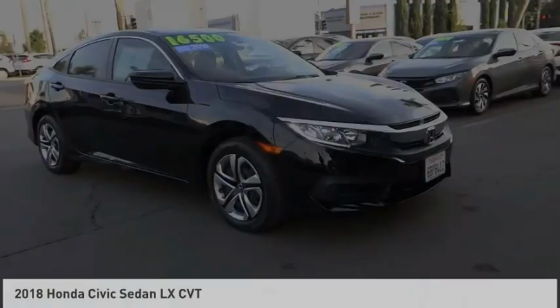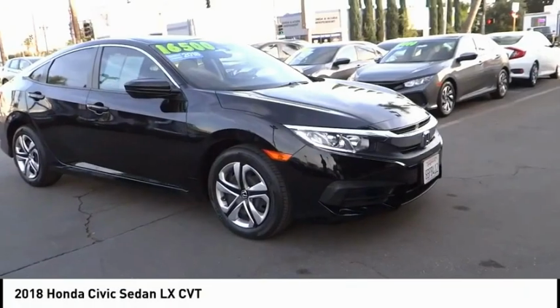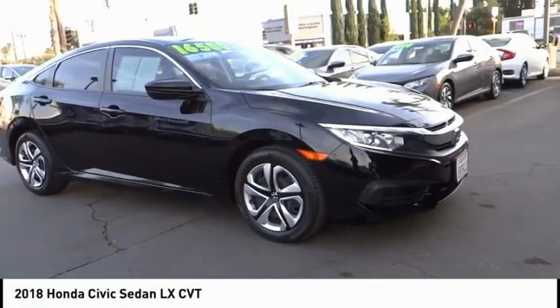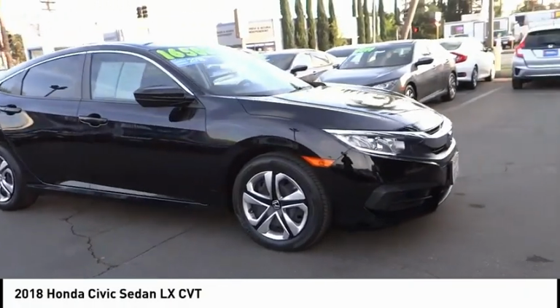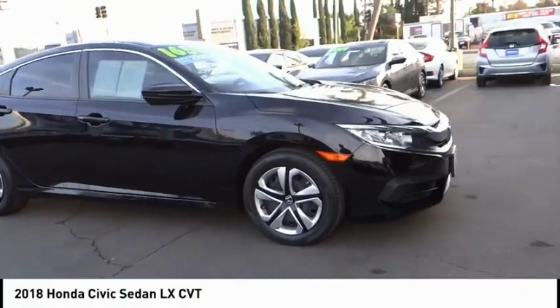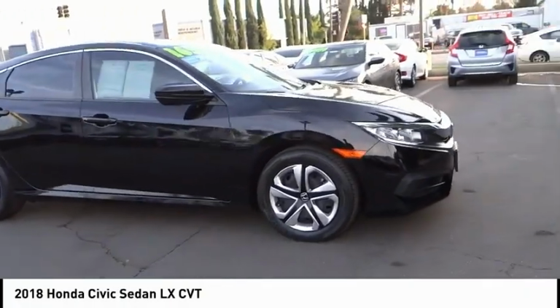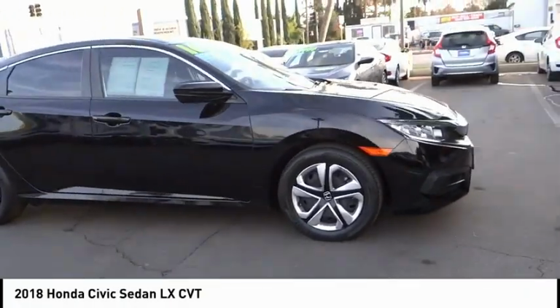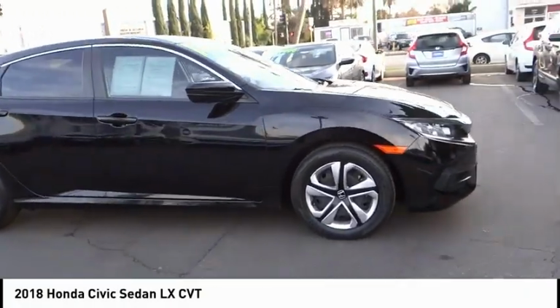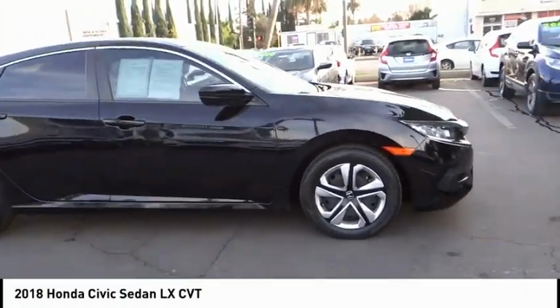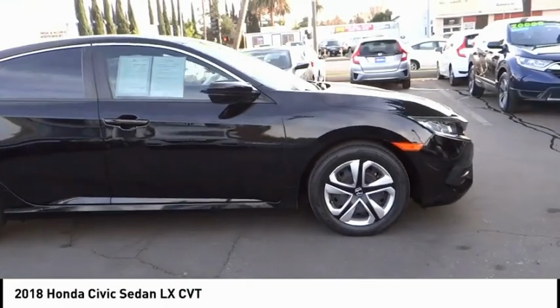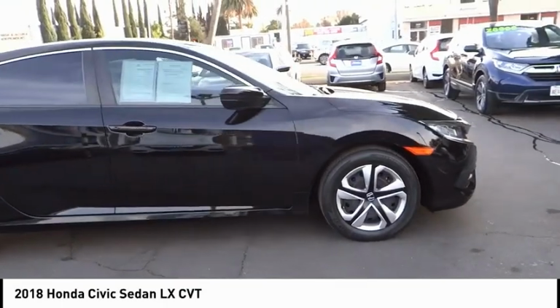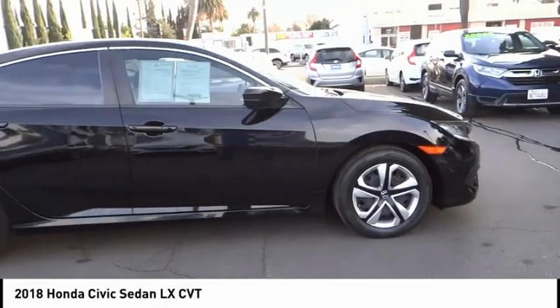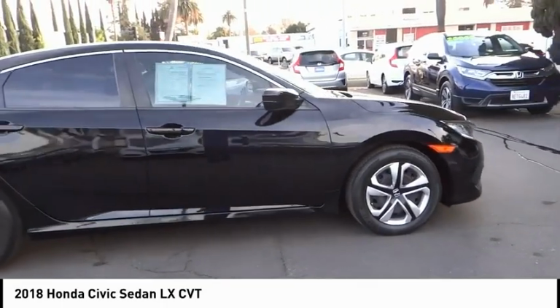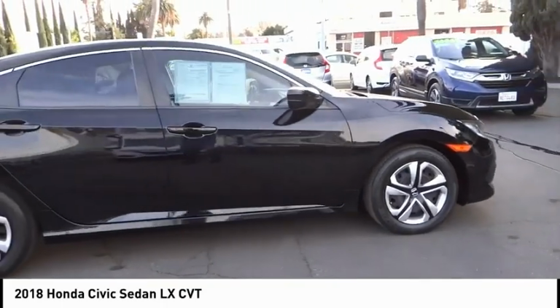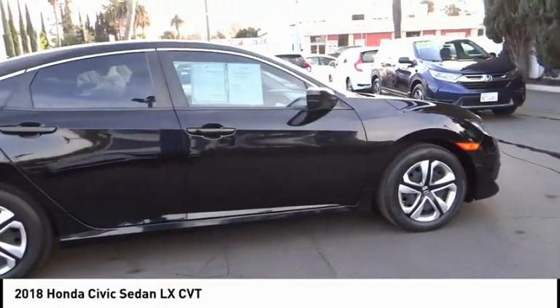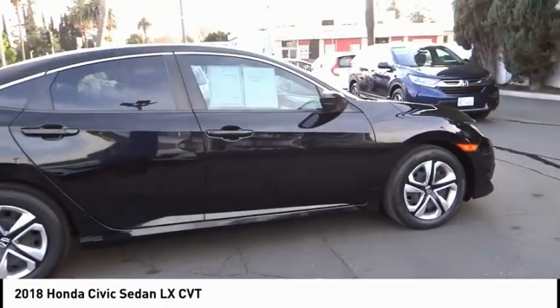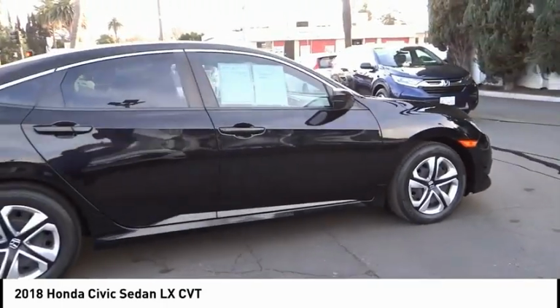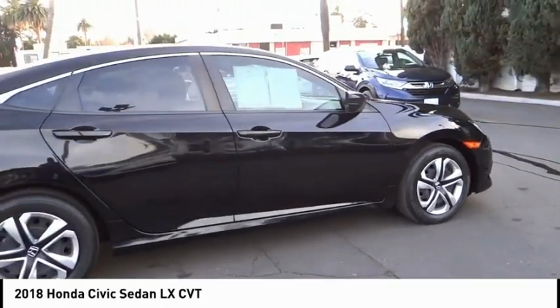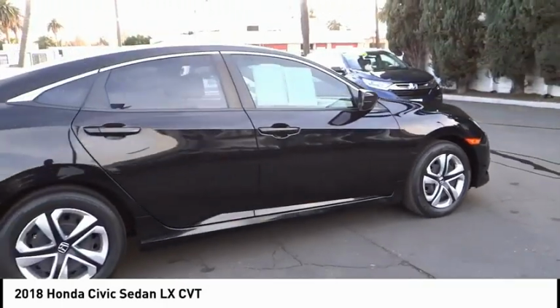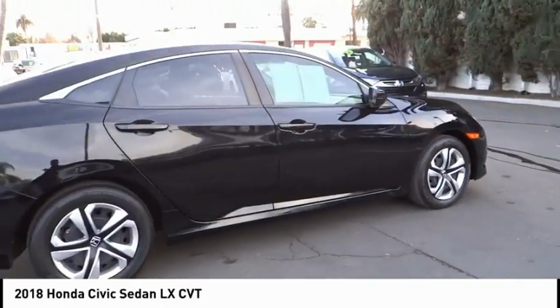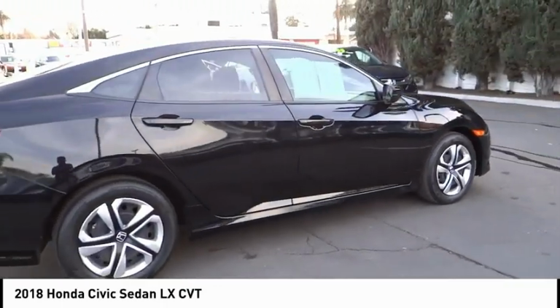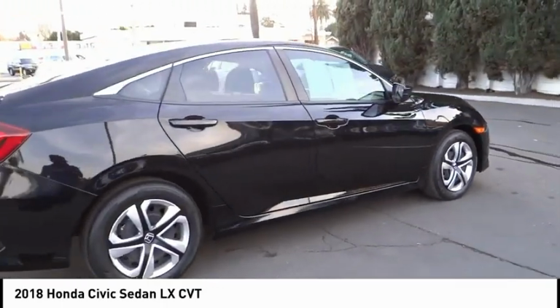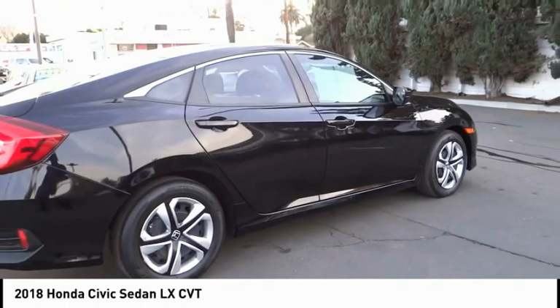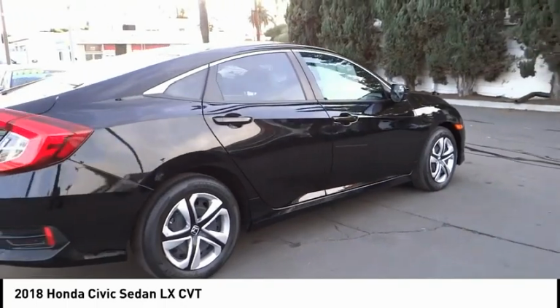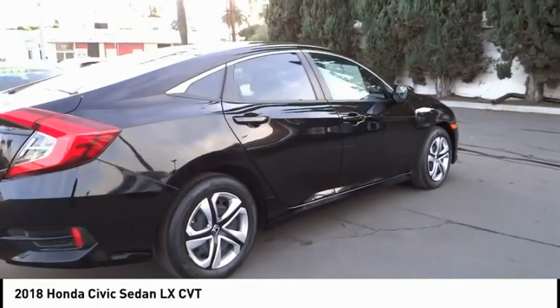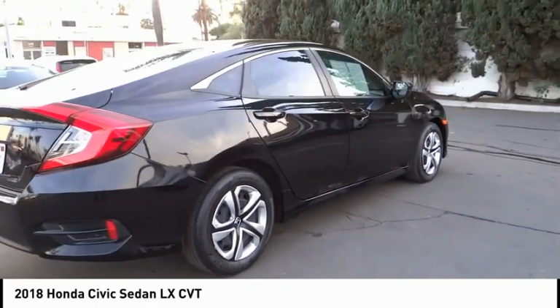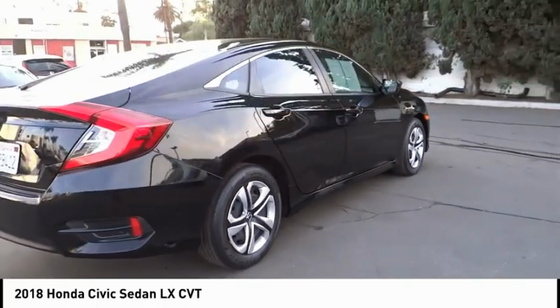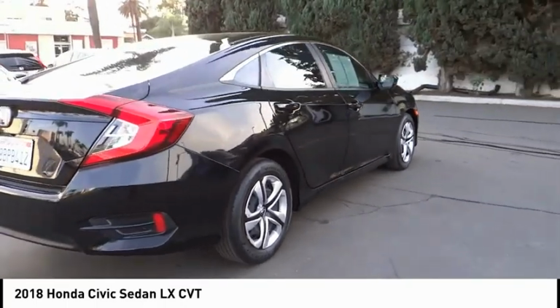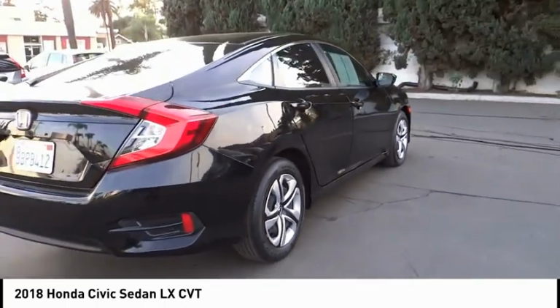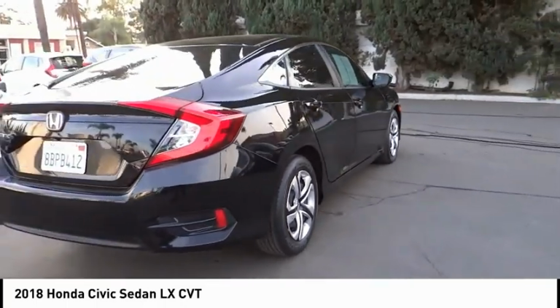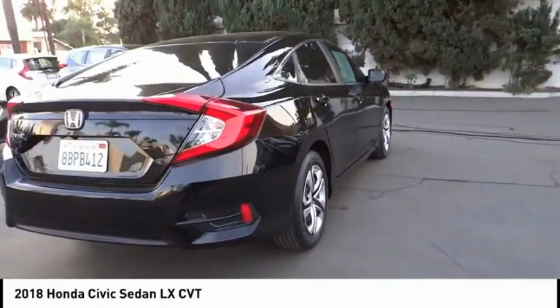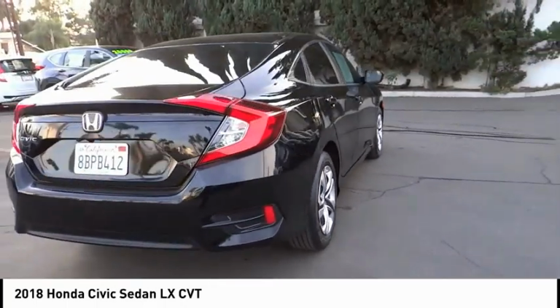Looking for the right vehicle? Check out the 2018 Honda Civic. Practical, awesome gas mileage, and incredibly reliable. This vehicle has less than 30,000 miles.